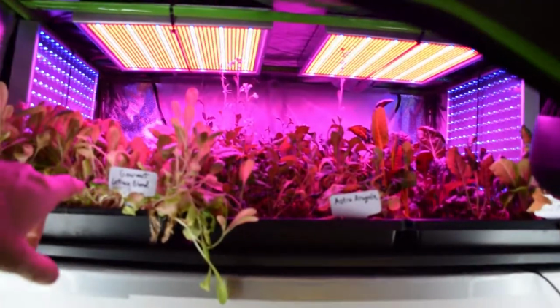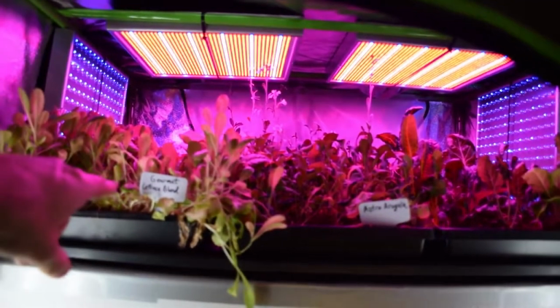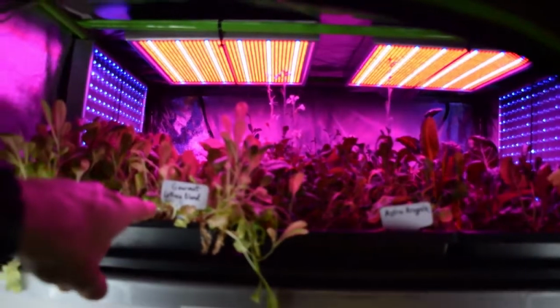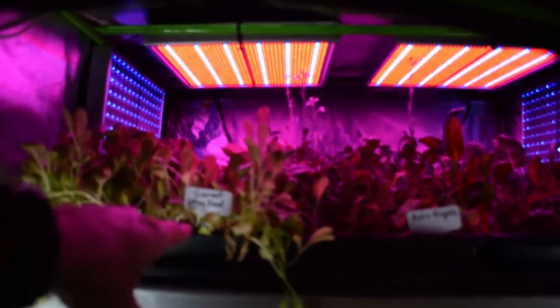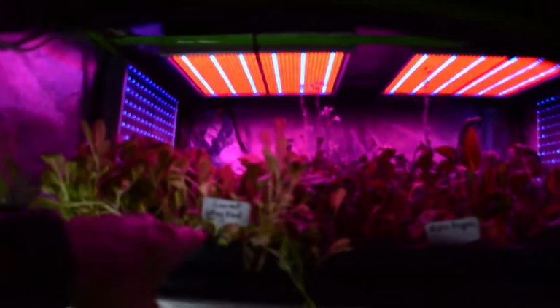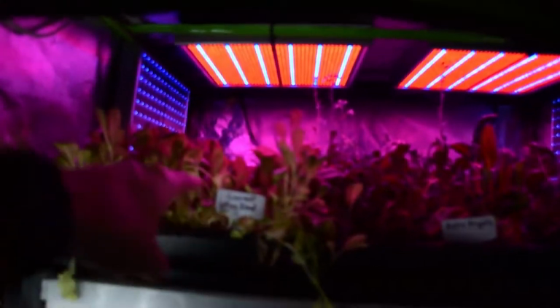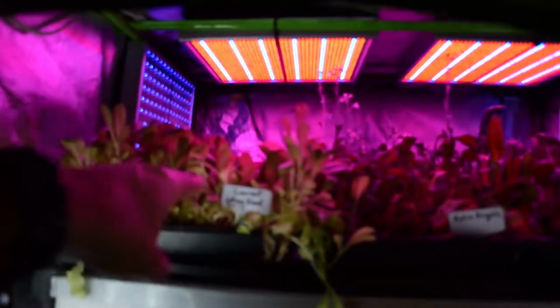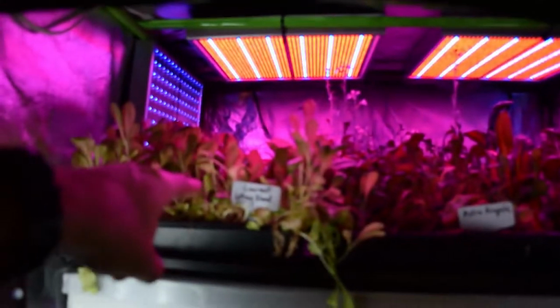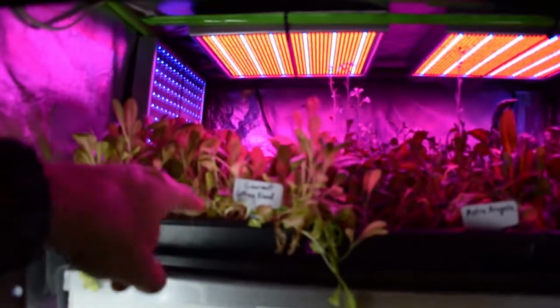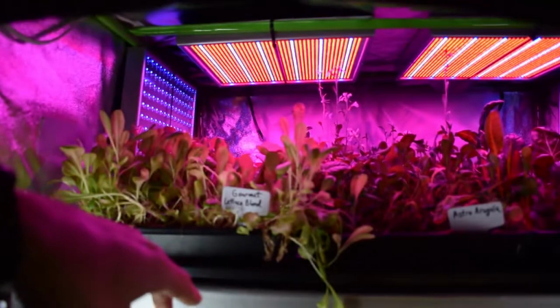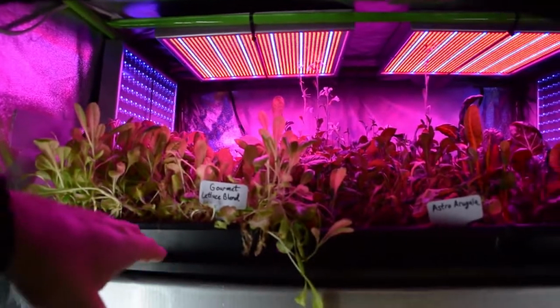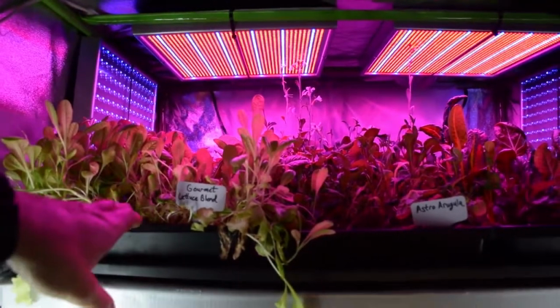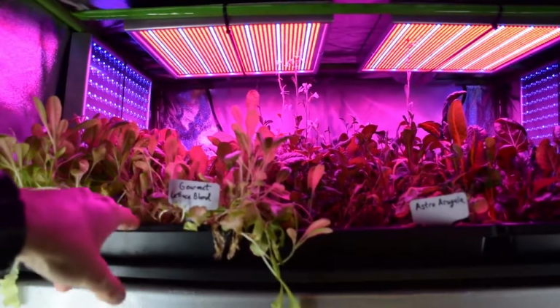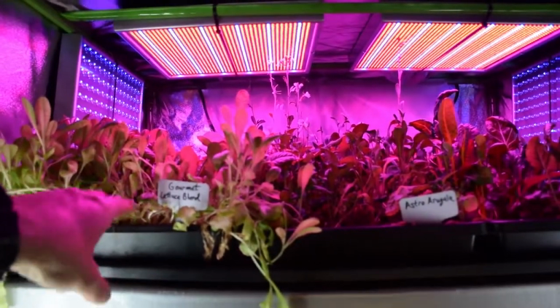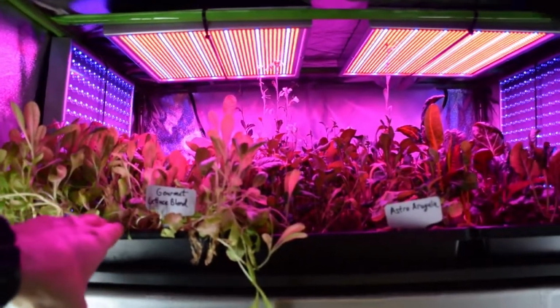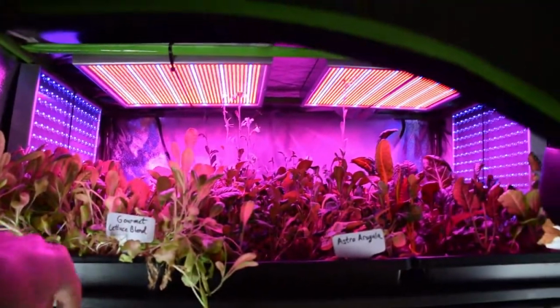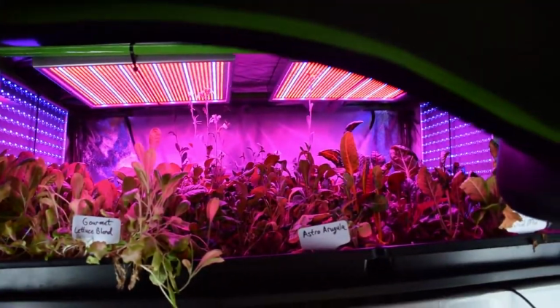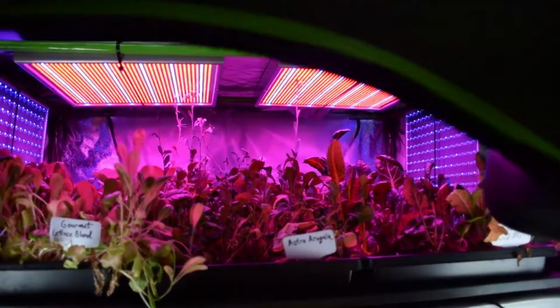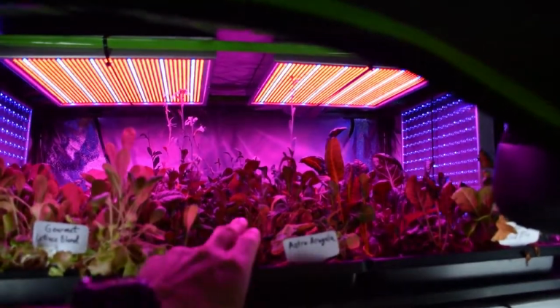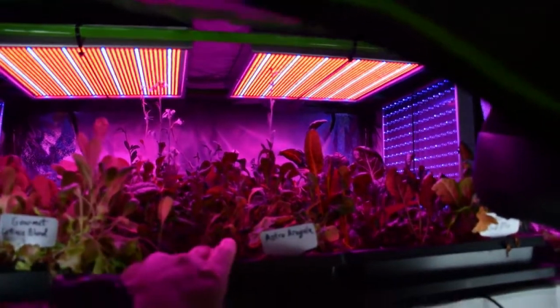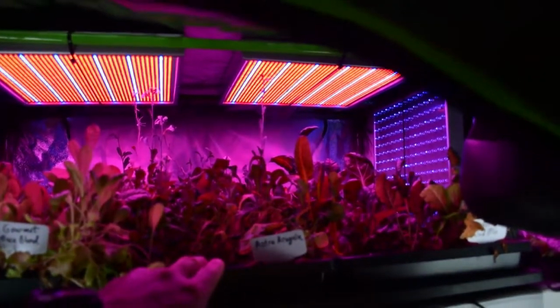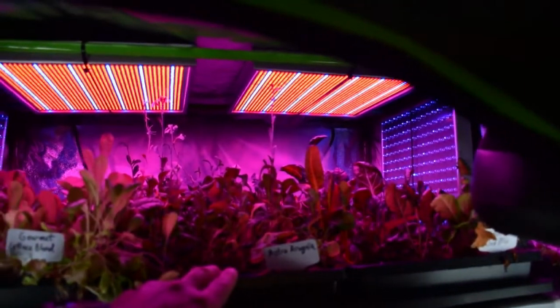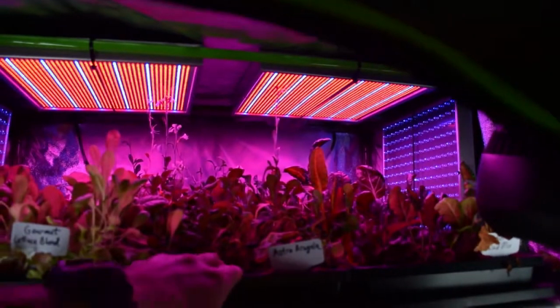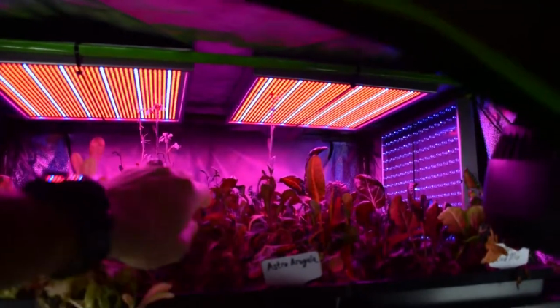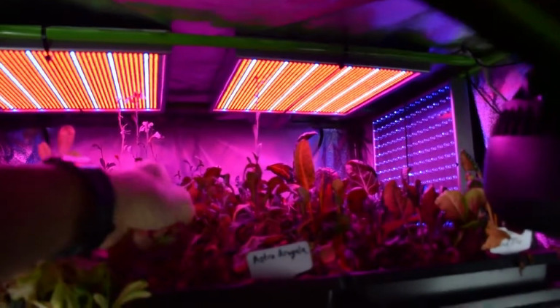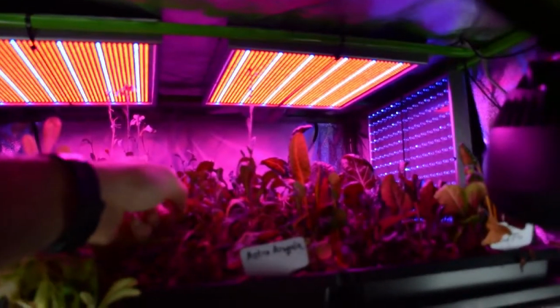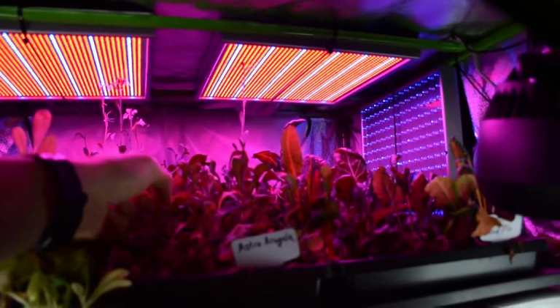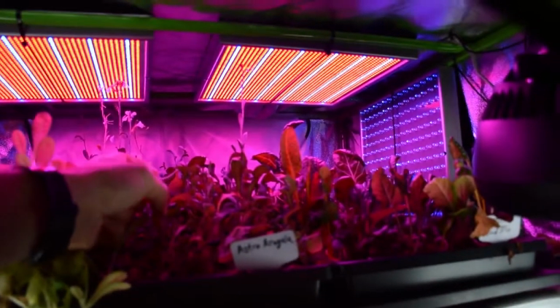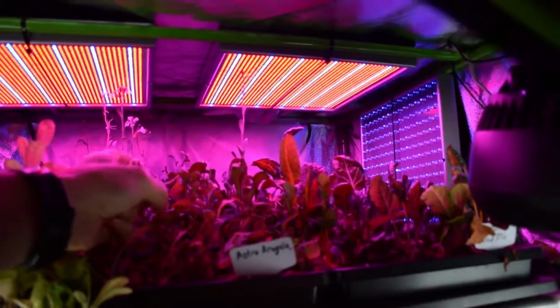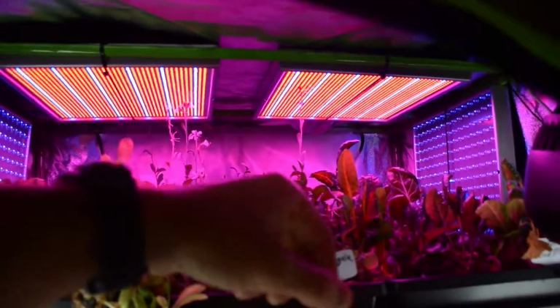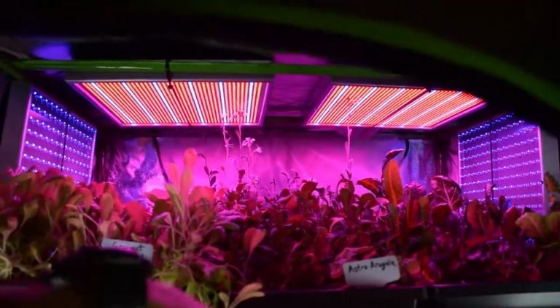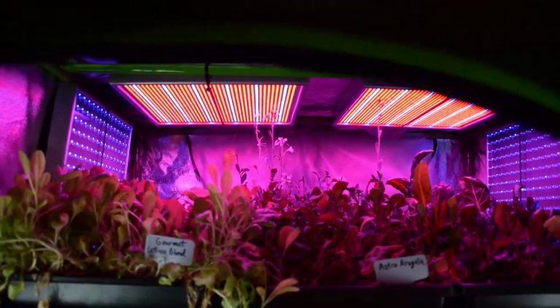We've got the gourmet lettuce blend up here. I still haven't harvested that yet. We're probably going to harvest this tomorrow night for our dinner. And then I'll take some of the arugula — looks like it's starting to flower up here so I might be able to get some seed set on that little guy.